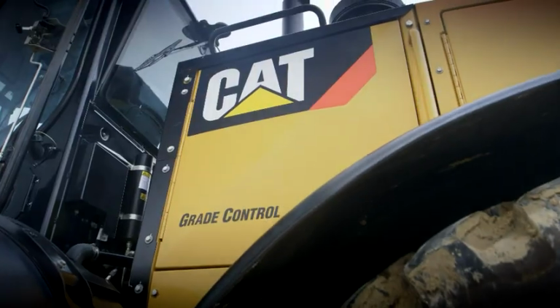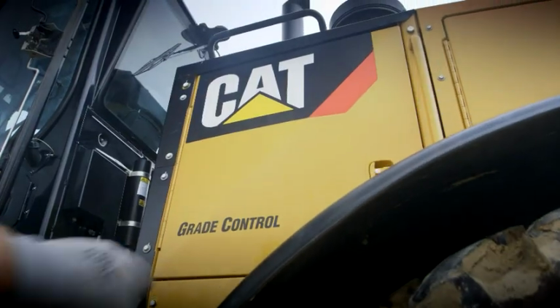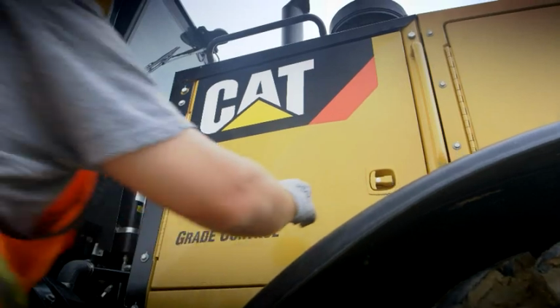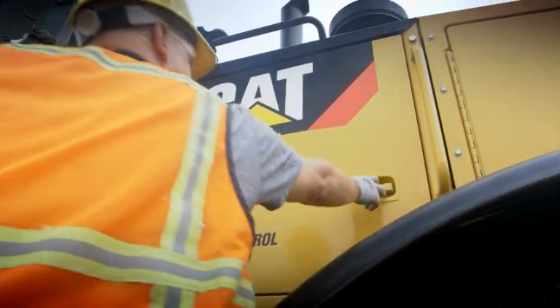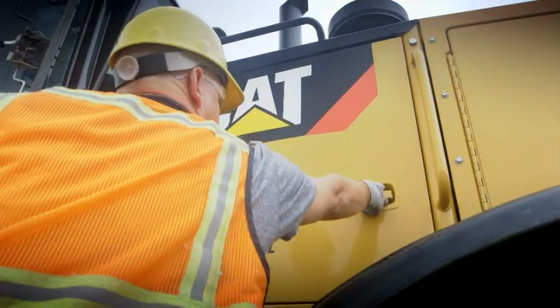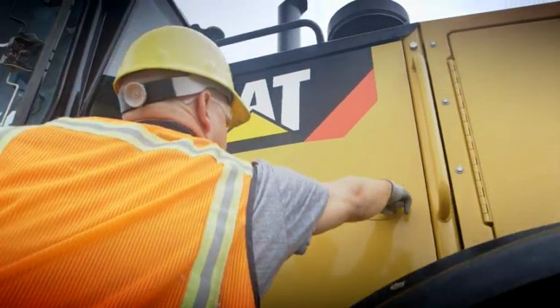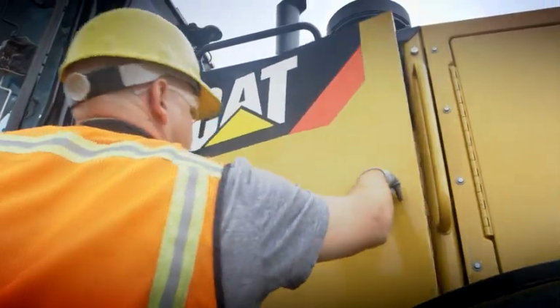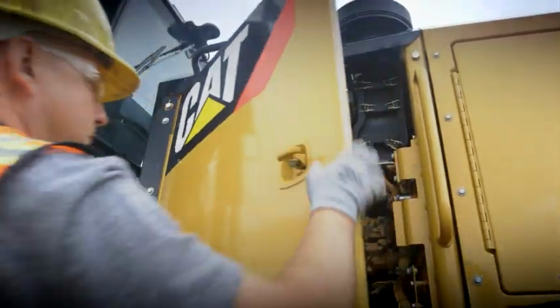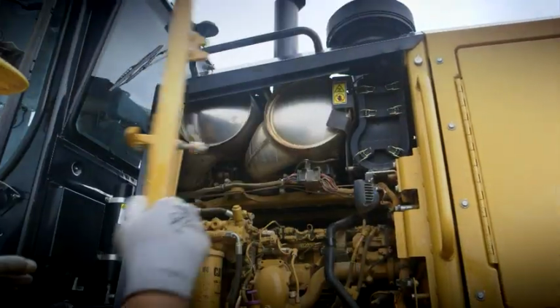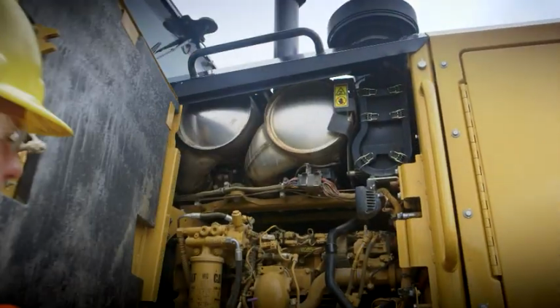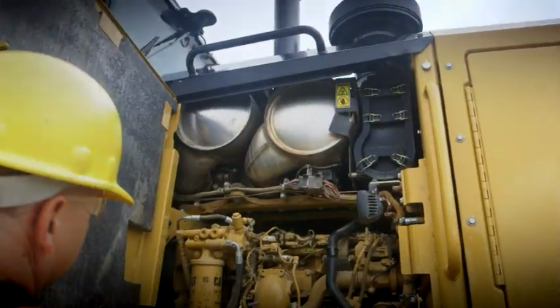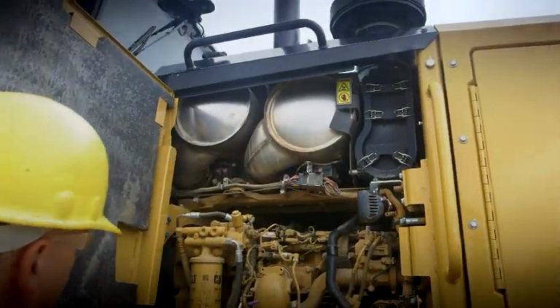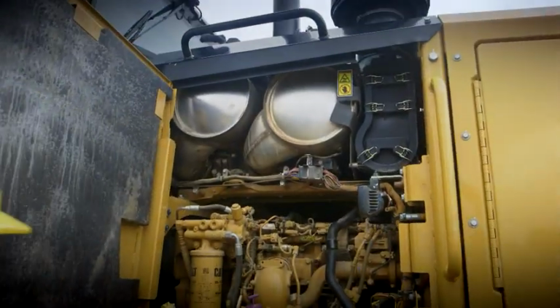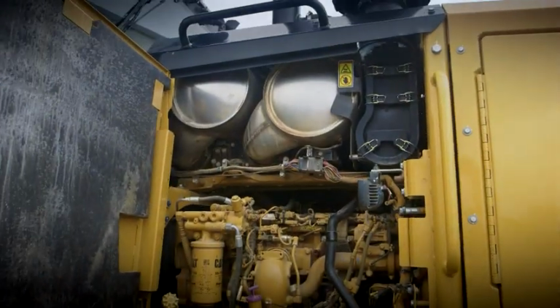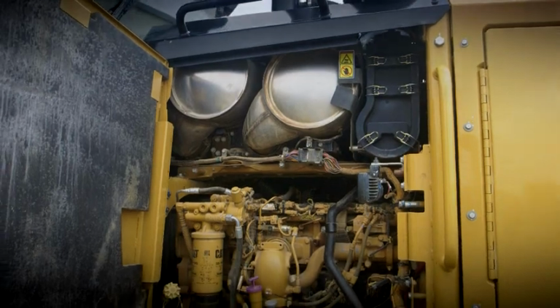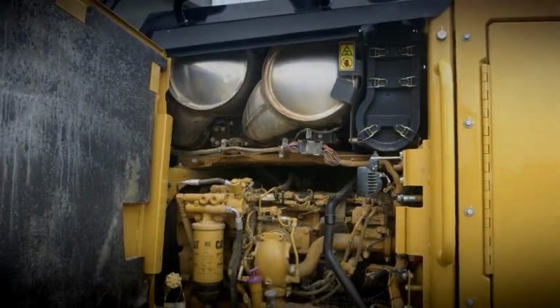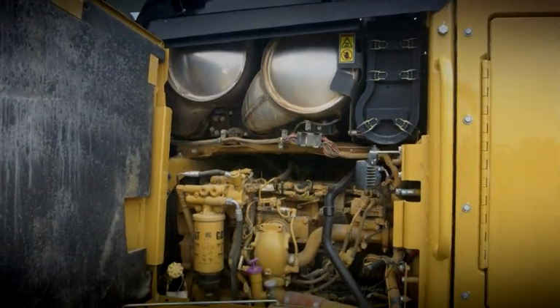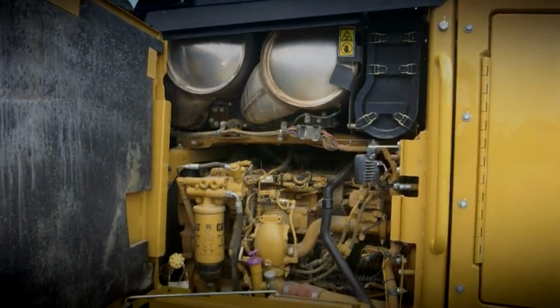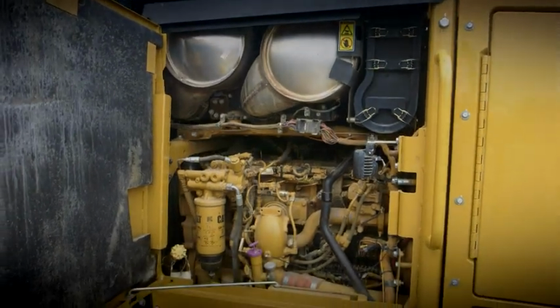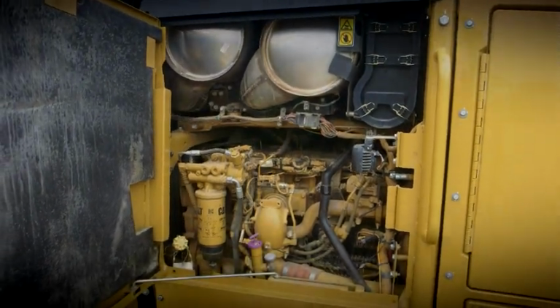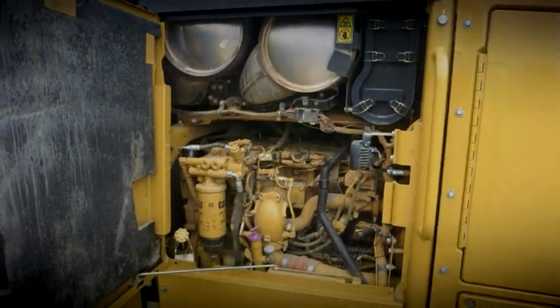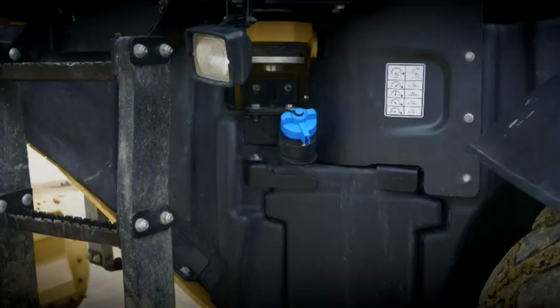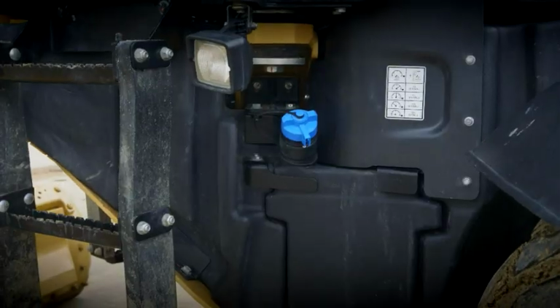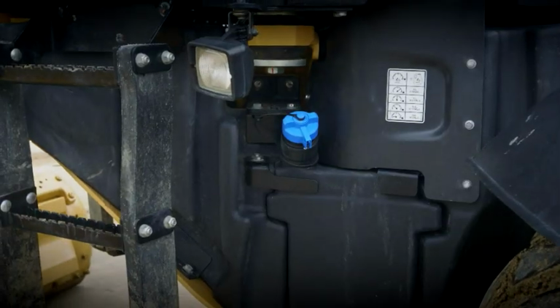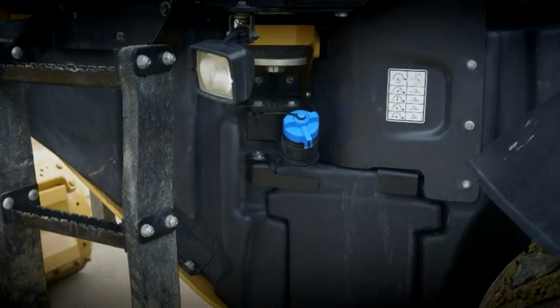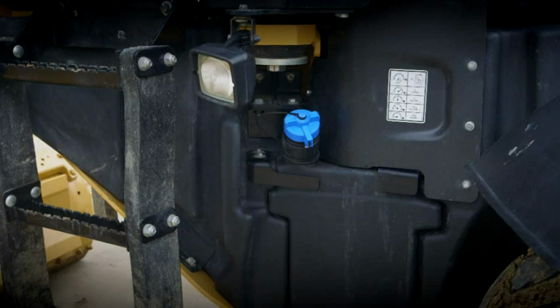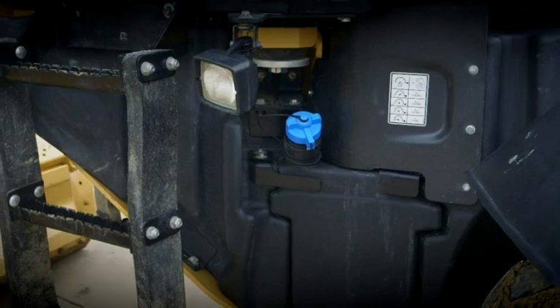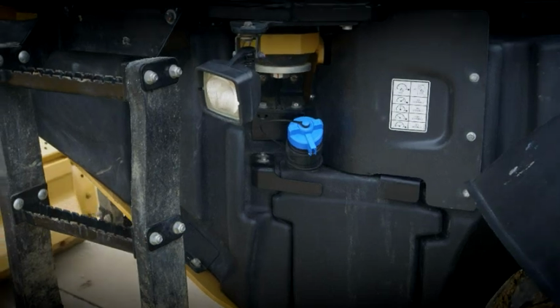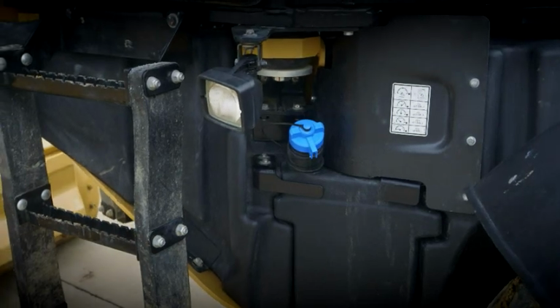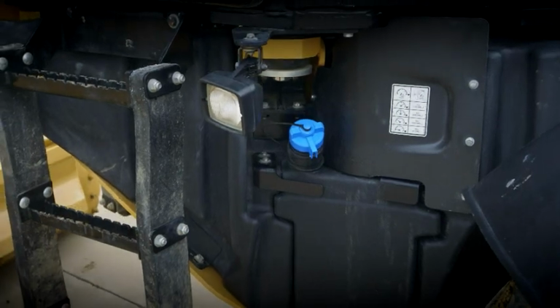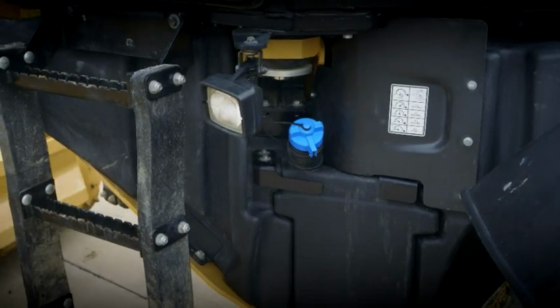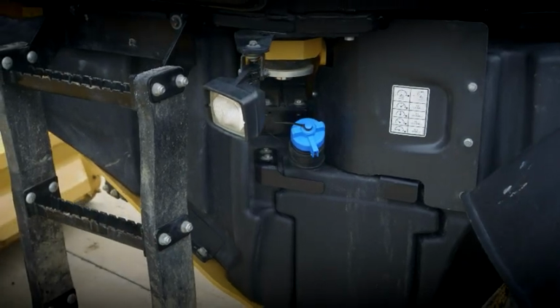The new engine and after-treatment packages even fit into the same space. About the only change to the outside of most Caterpillar machines is the blue filler cap for the diesel exhaust fluid, which is used to reduce NOx emissions.